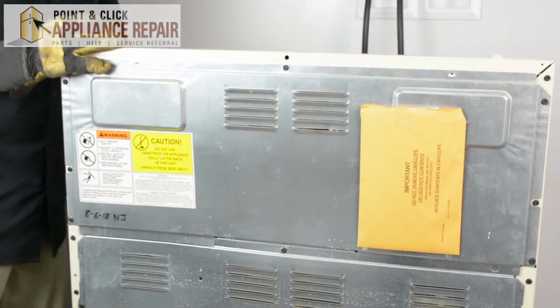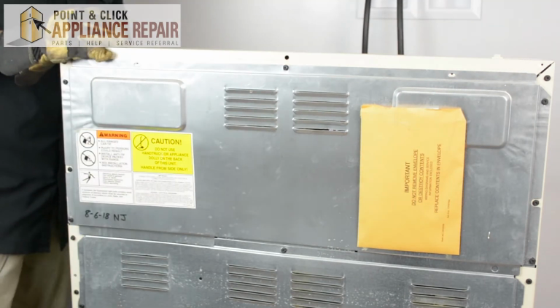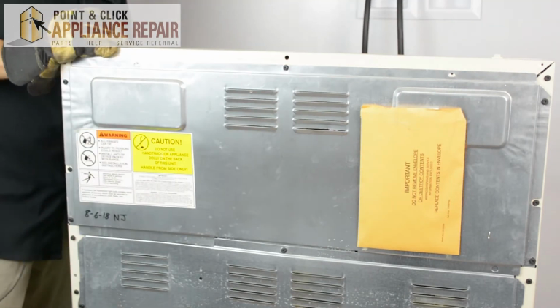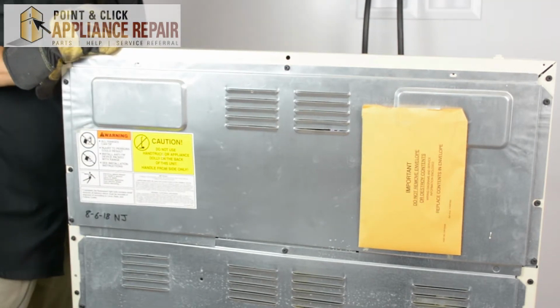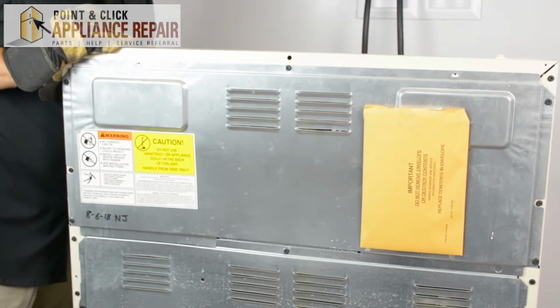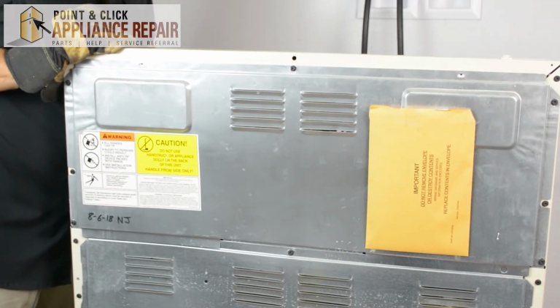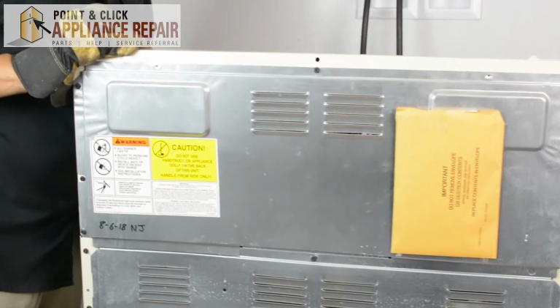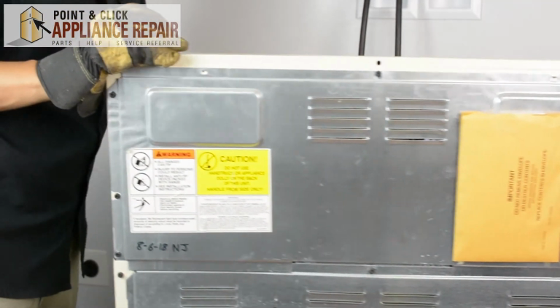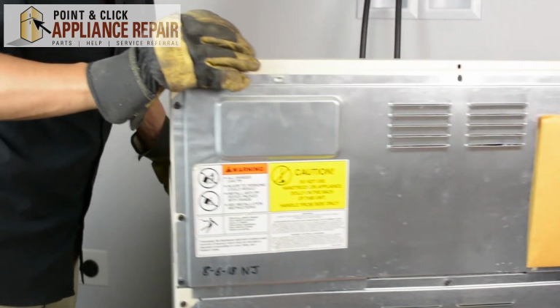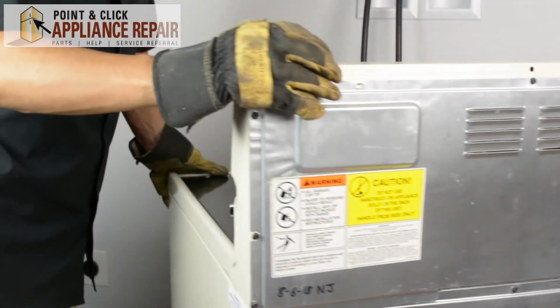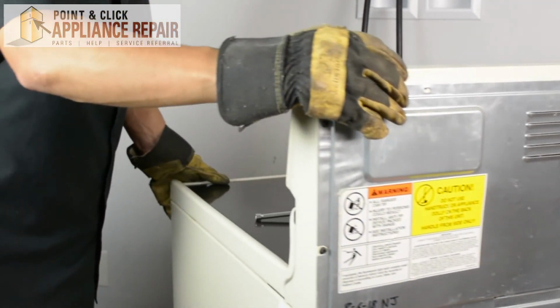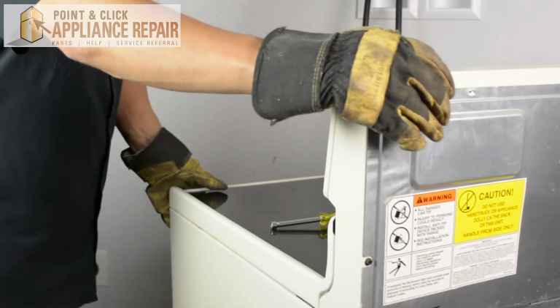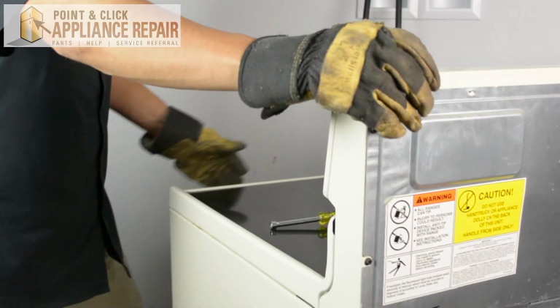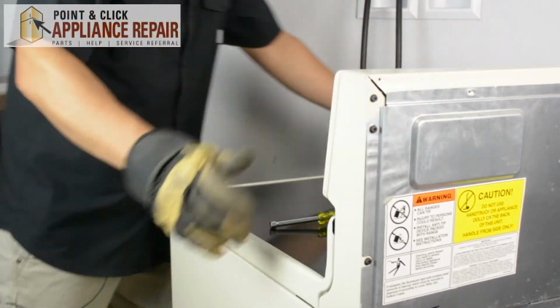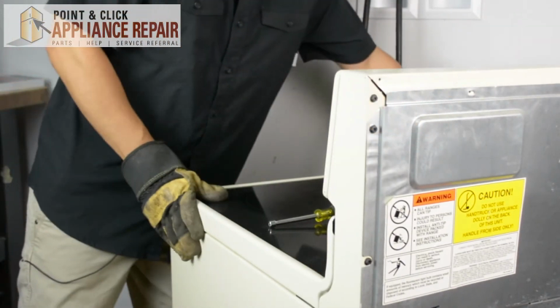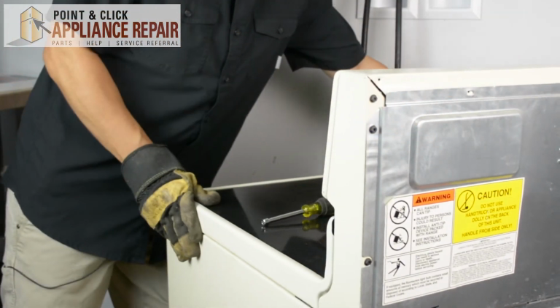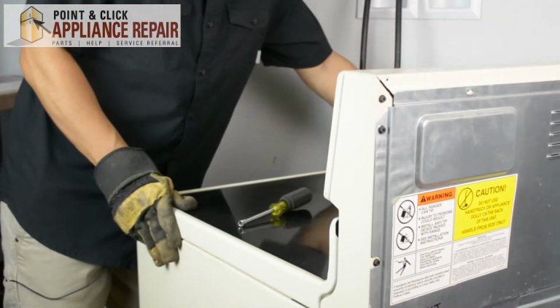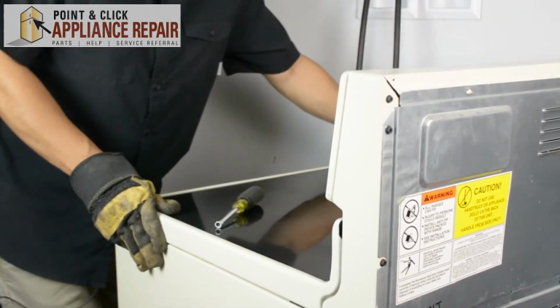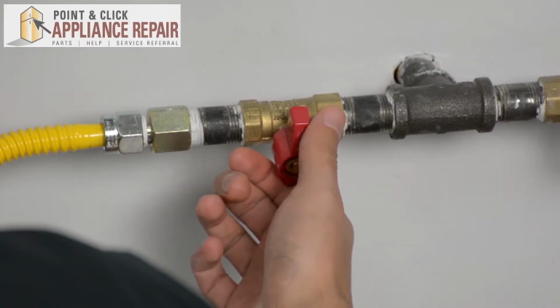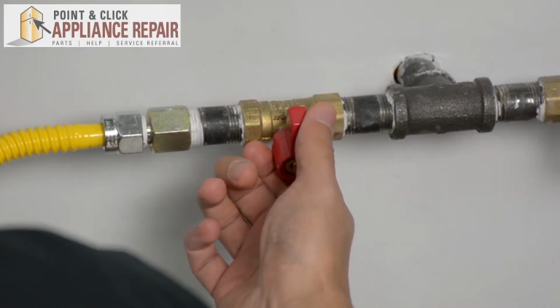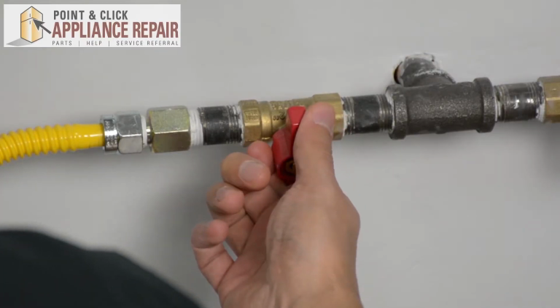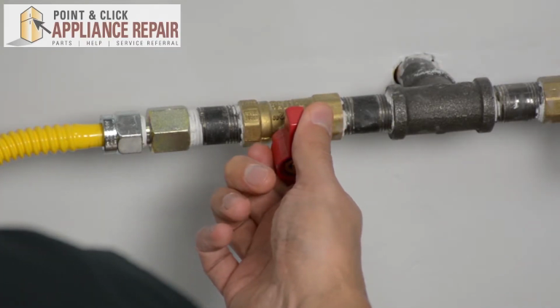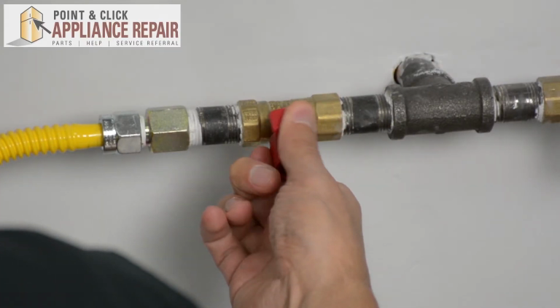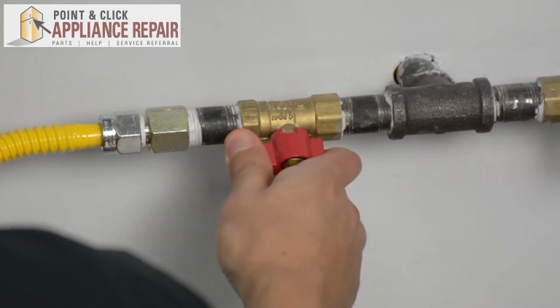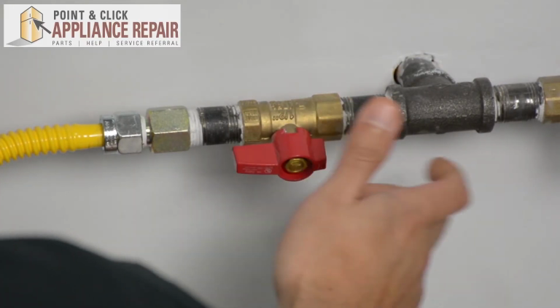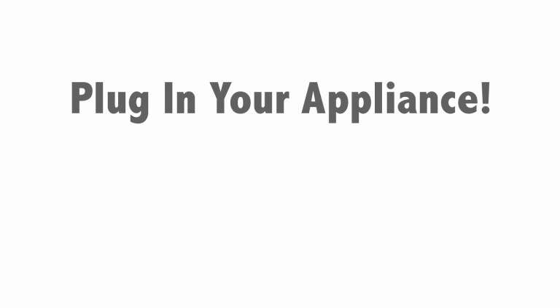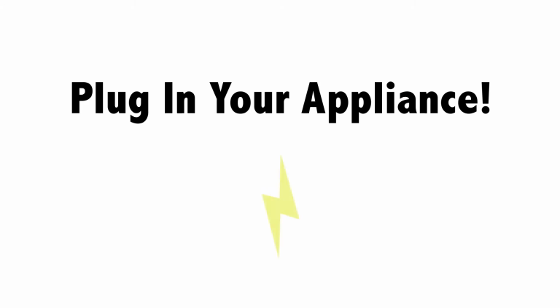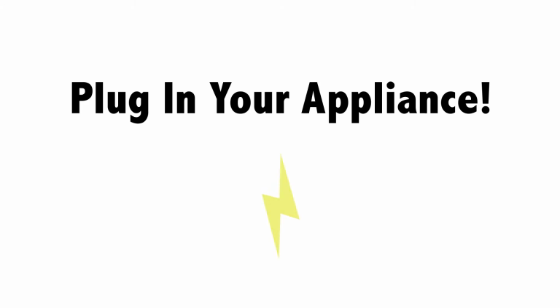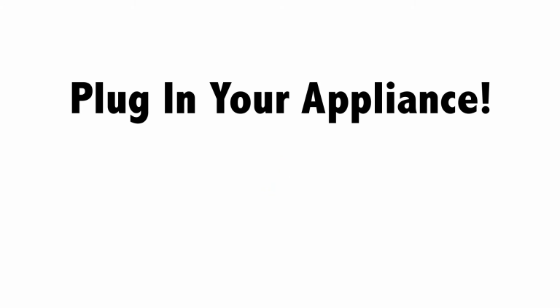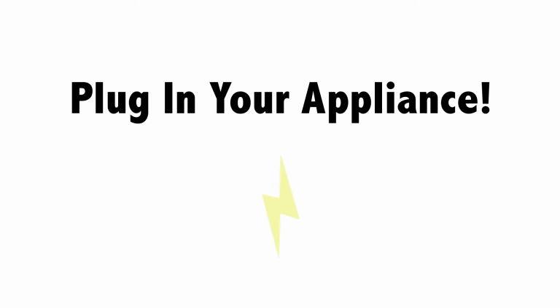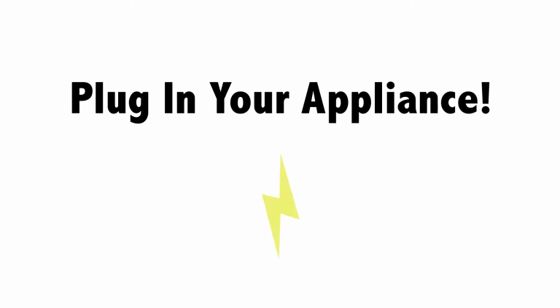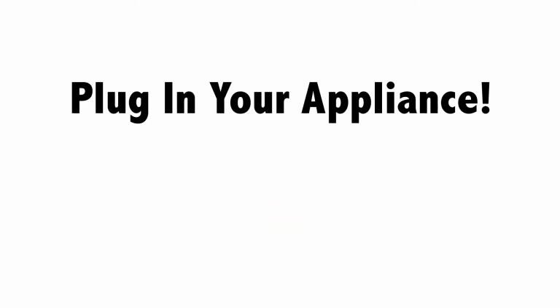Now we can turn our stove back around. Plug everything back in and our repair is complete. Now we can turn our gas back on. Finally, don't forget to plug in your appliance.